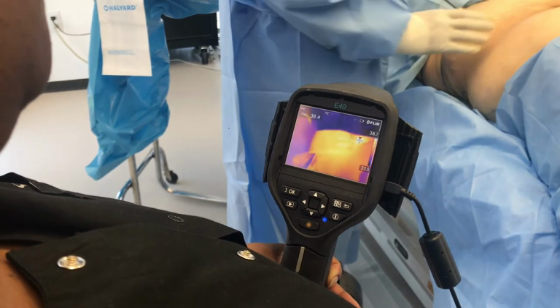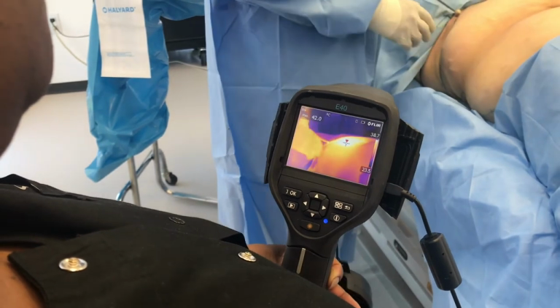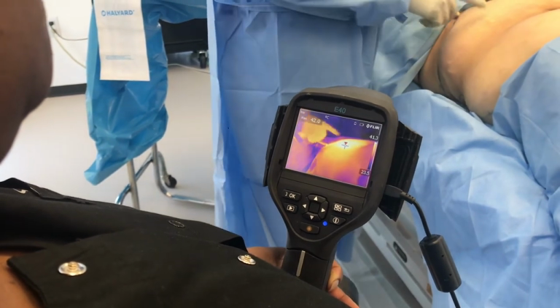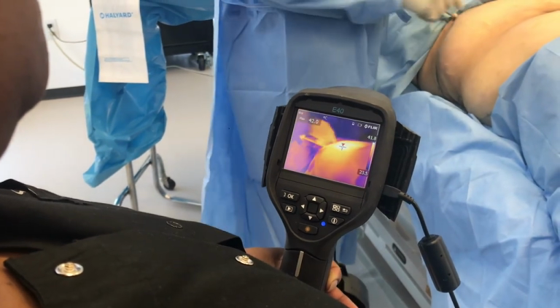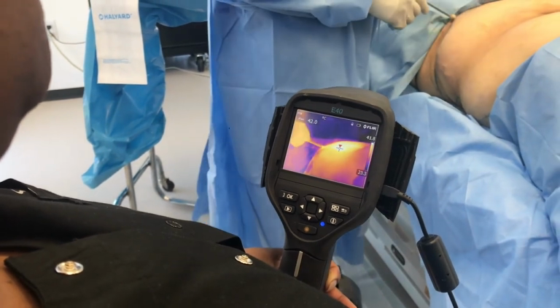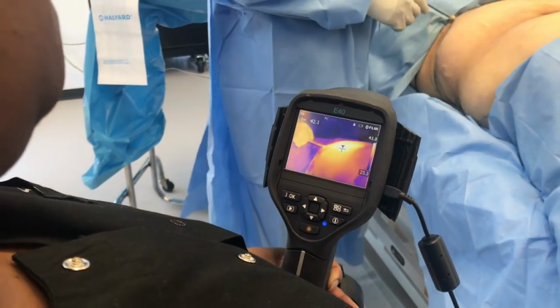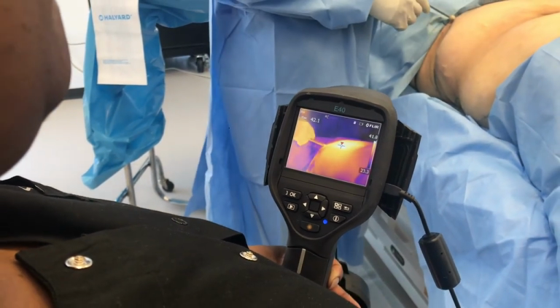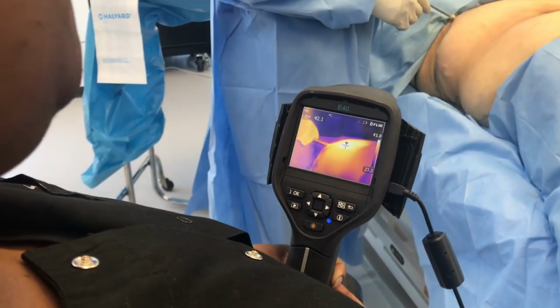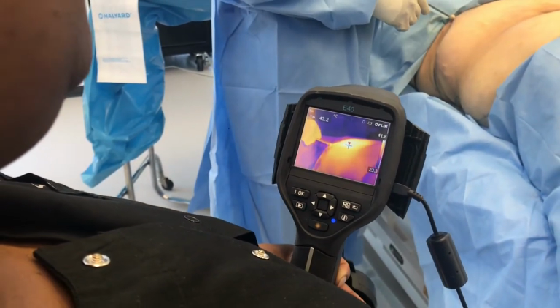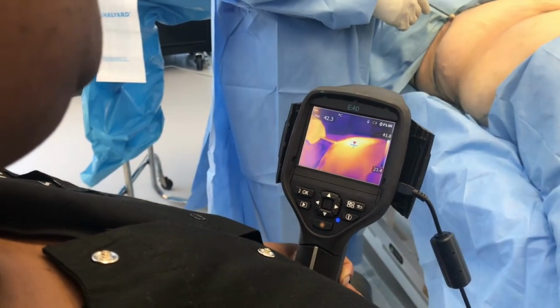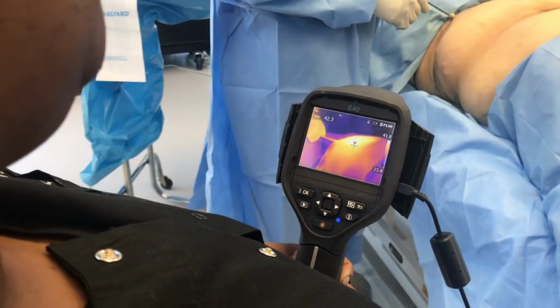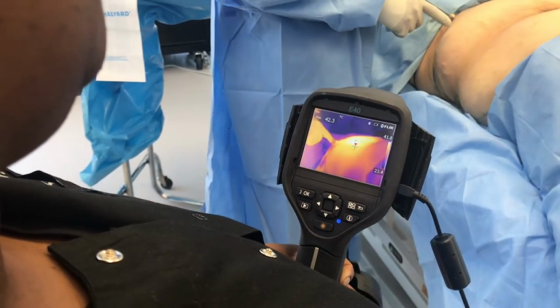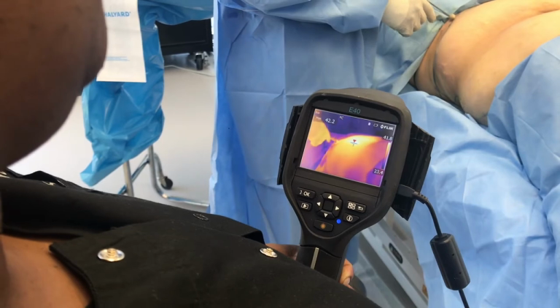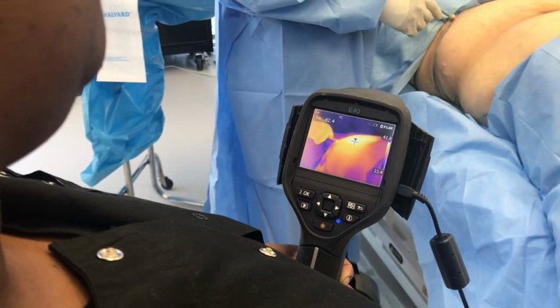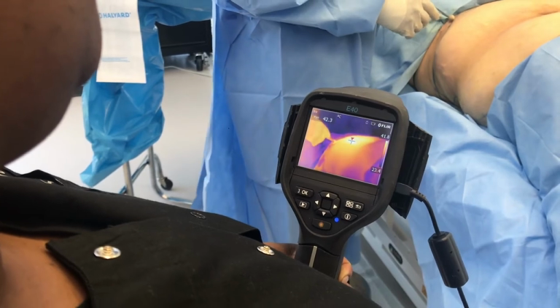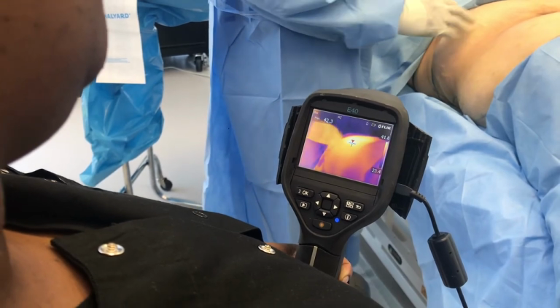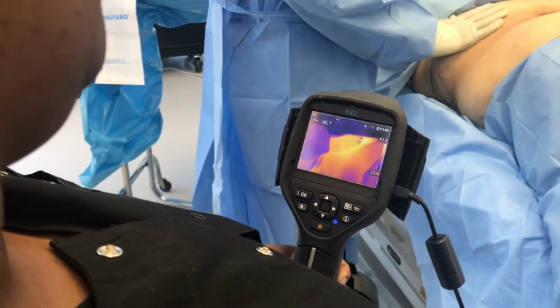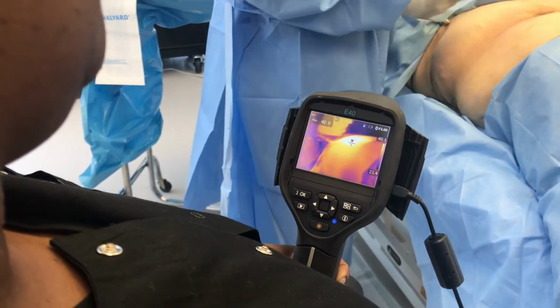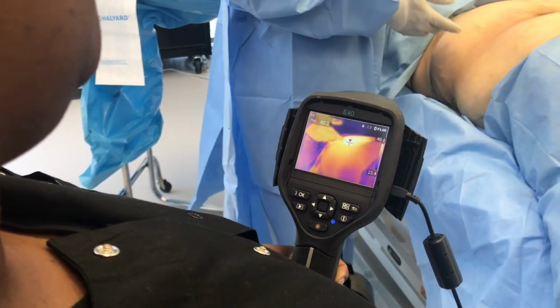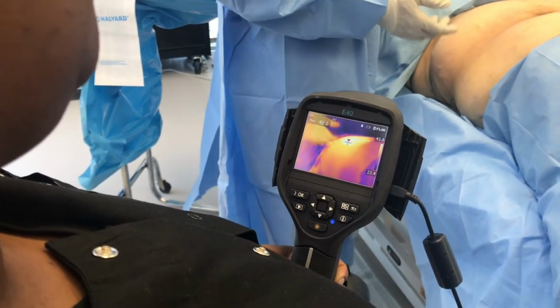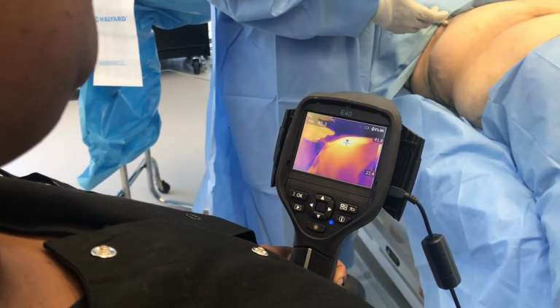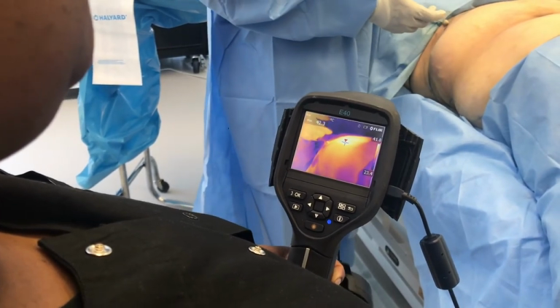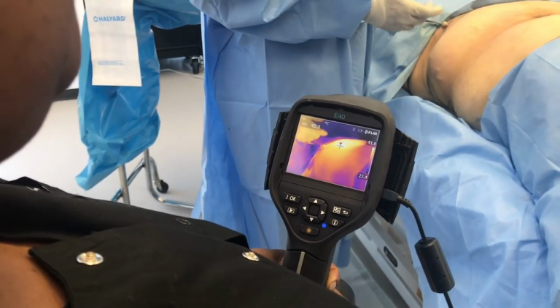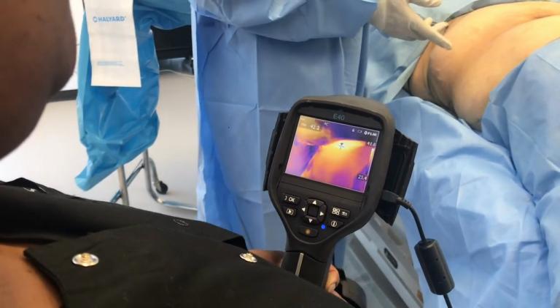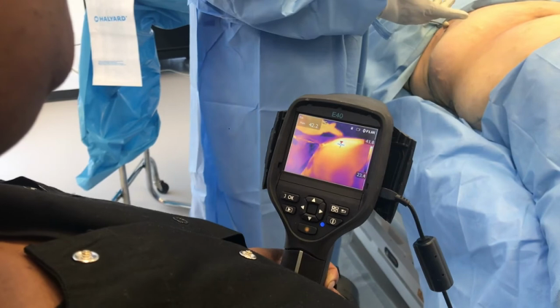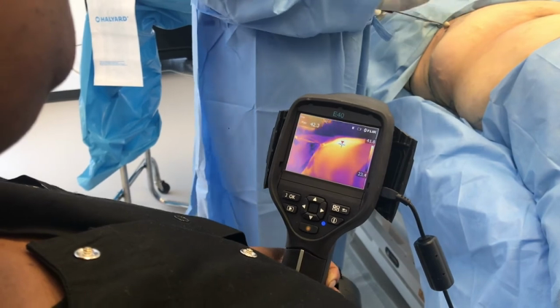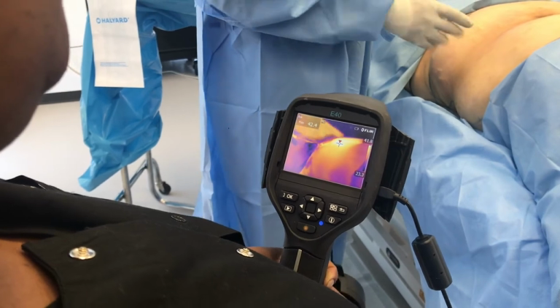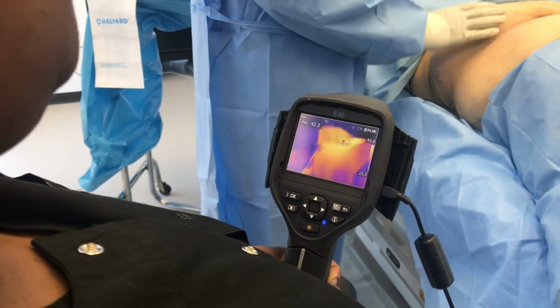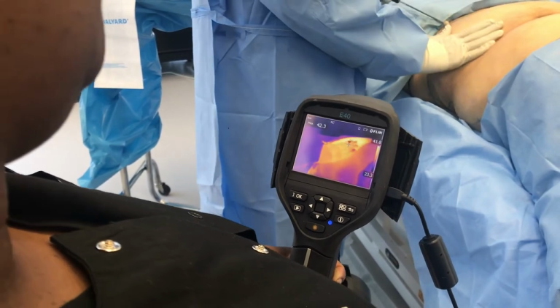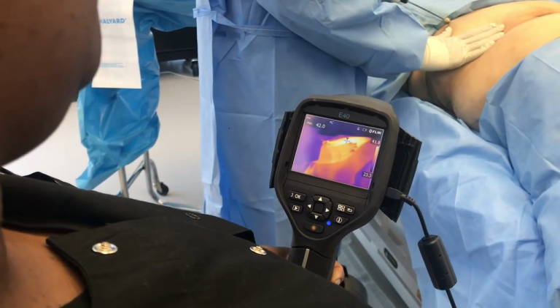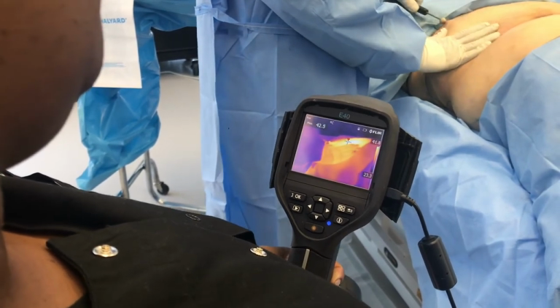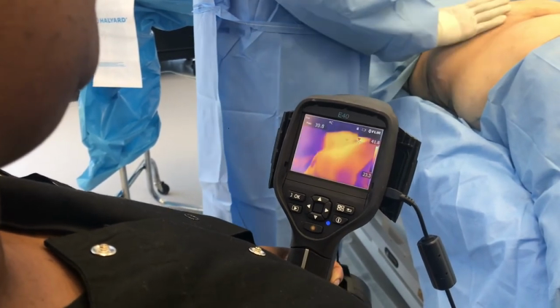Now, what is the temperature in this particular area? It's 42.2 degrees. That's sufficiently hot to stimulate collagen remodeling — you need to get to 42 or 43 degrees. I'm going to still heat it up a little bit more.